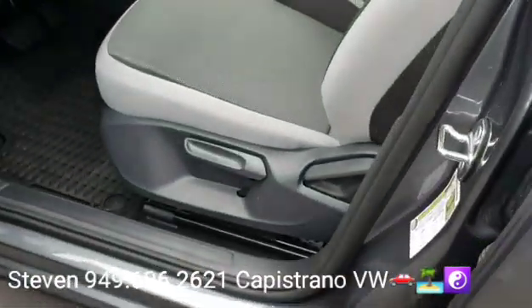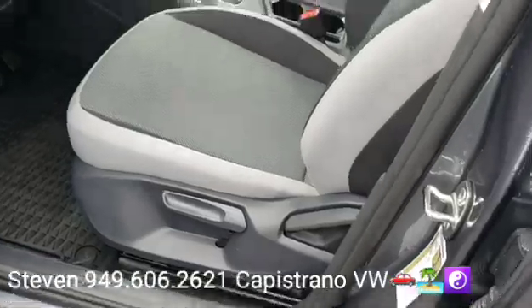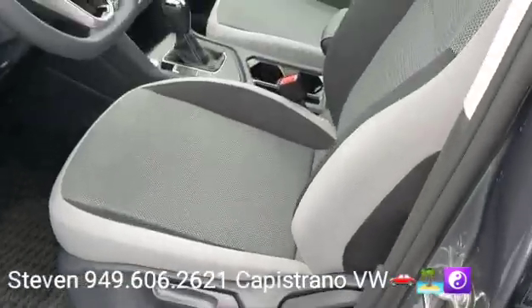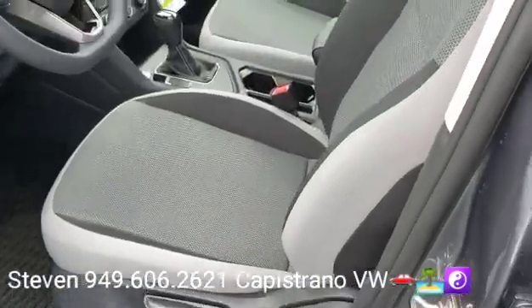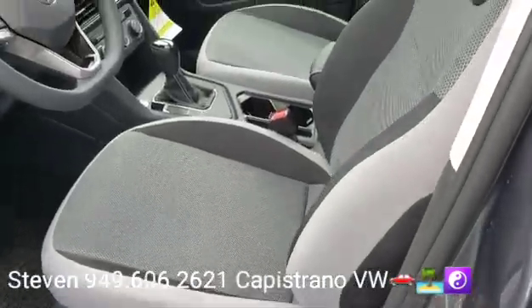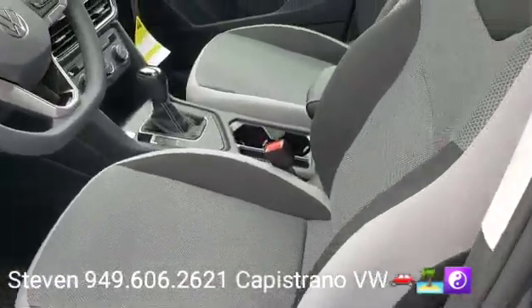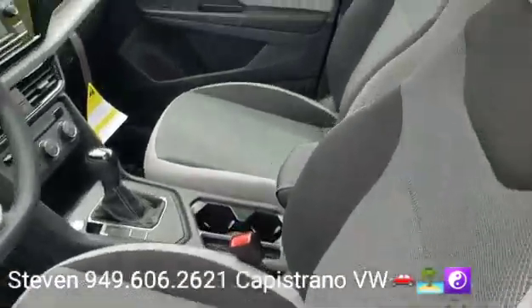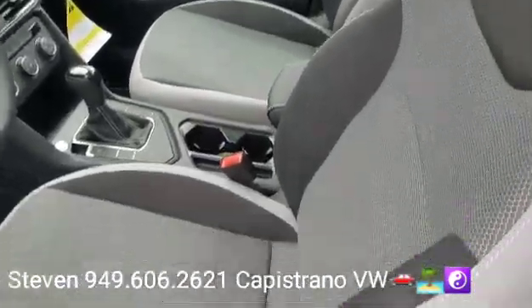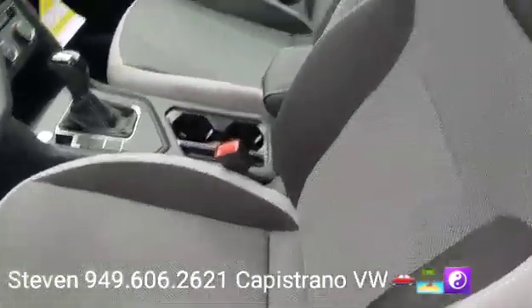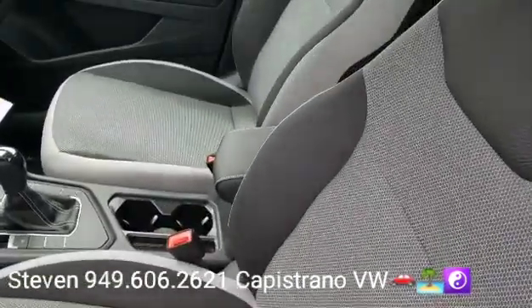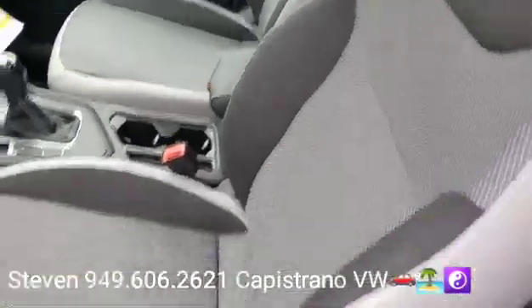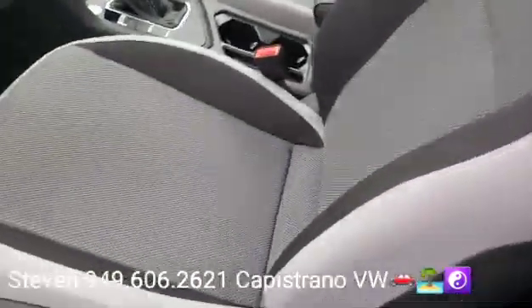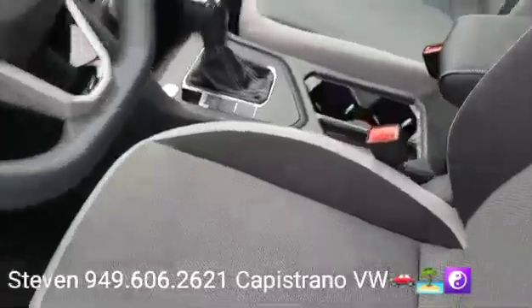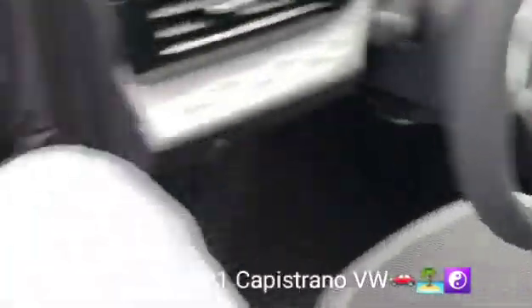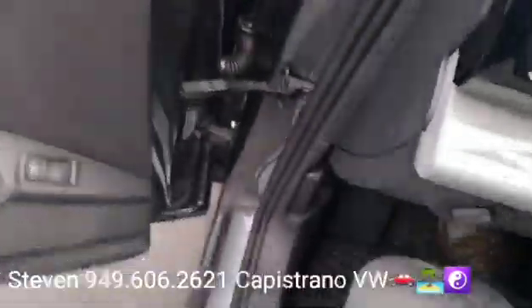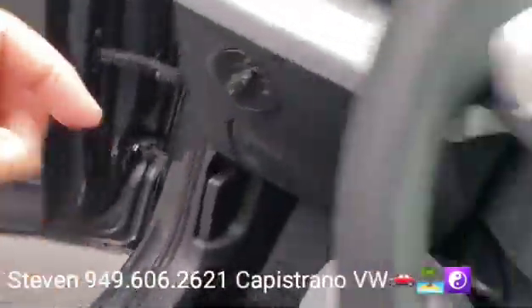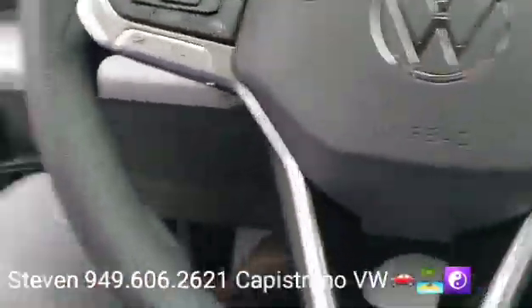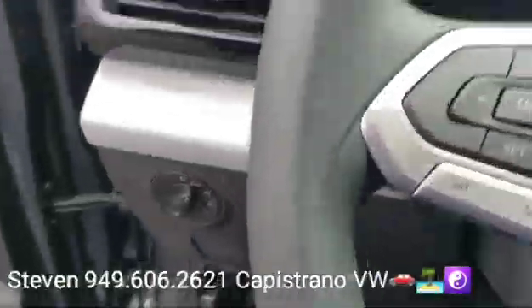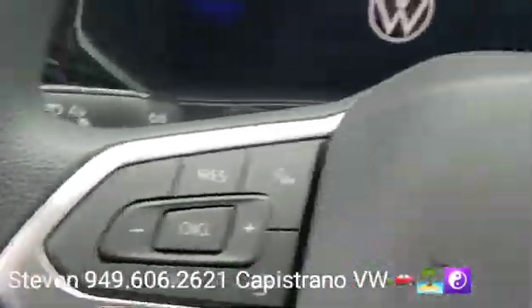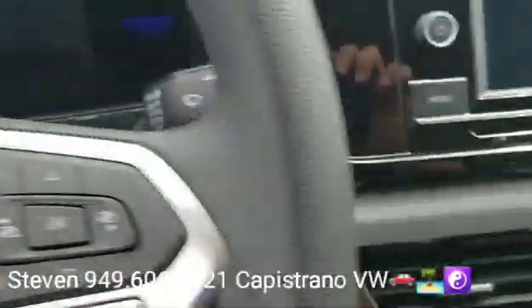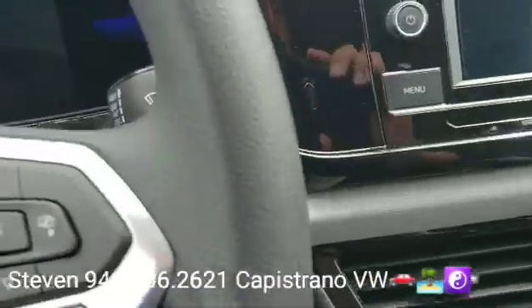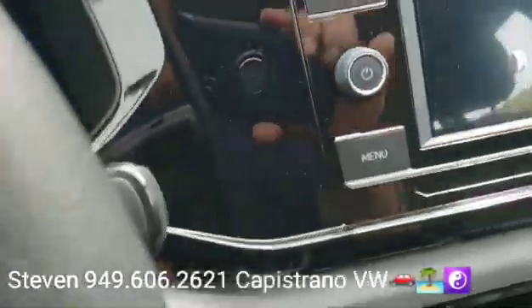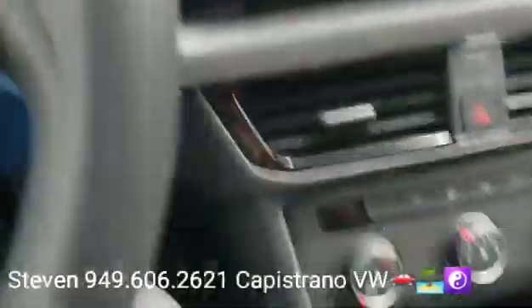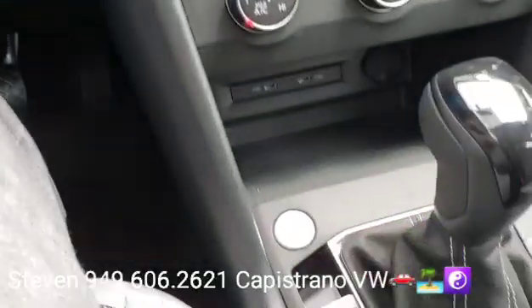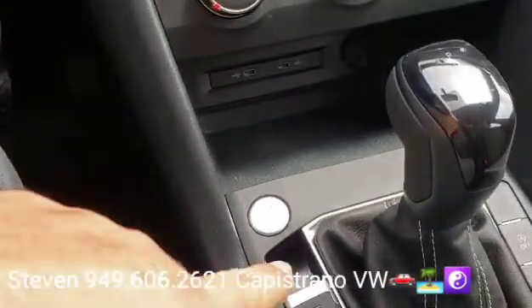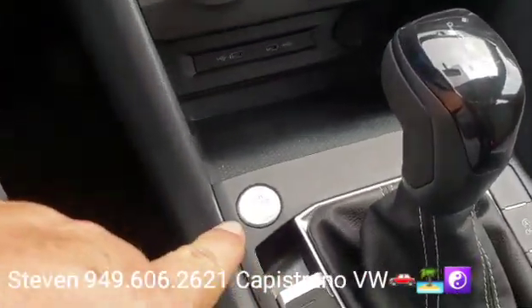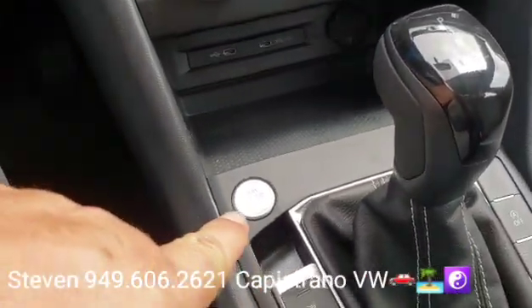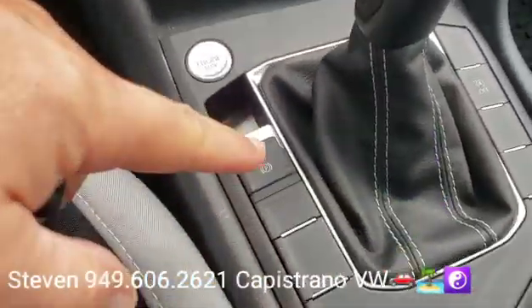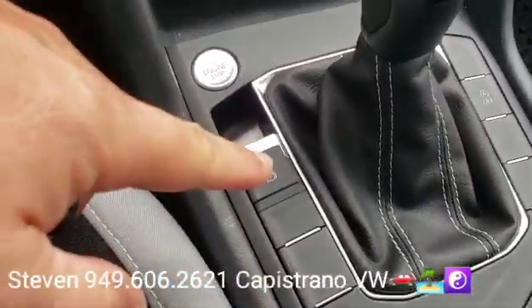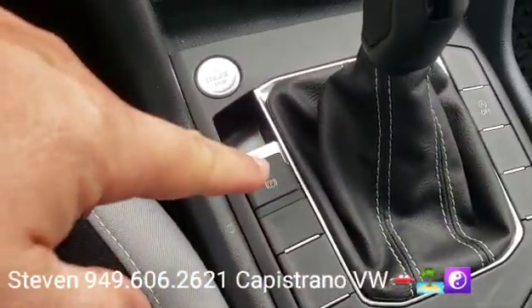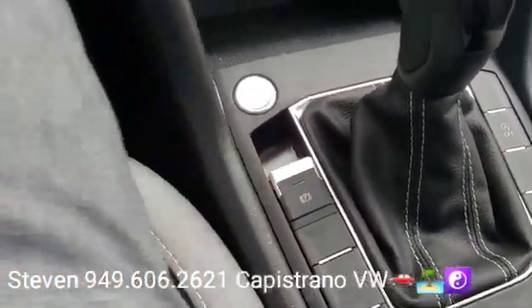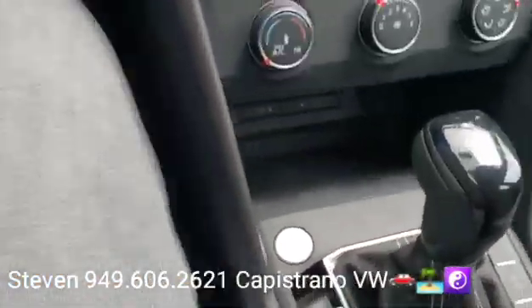You got the gray and black cloud cloth here. It's got like a two-tone cloth. It looks very nice.